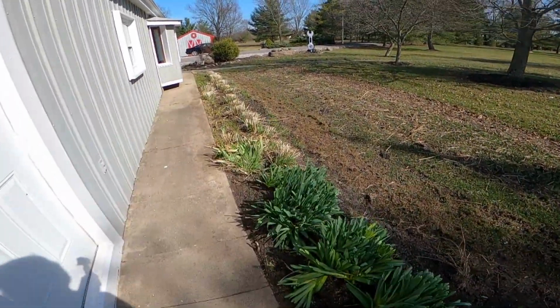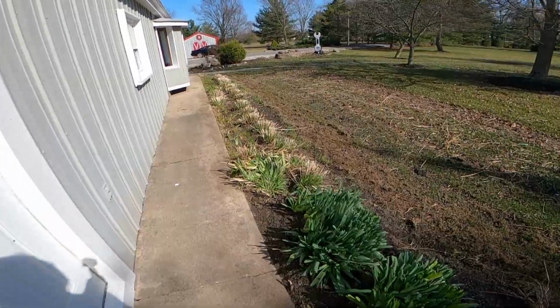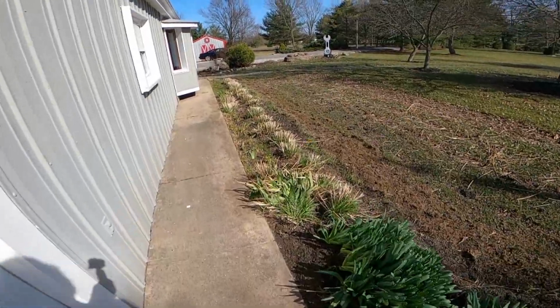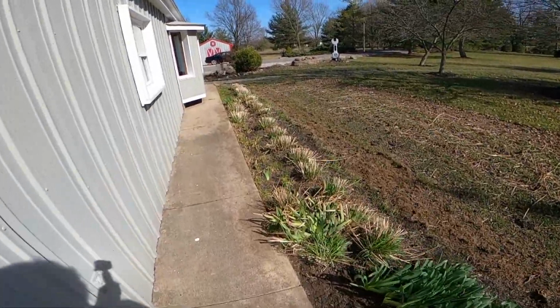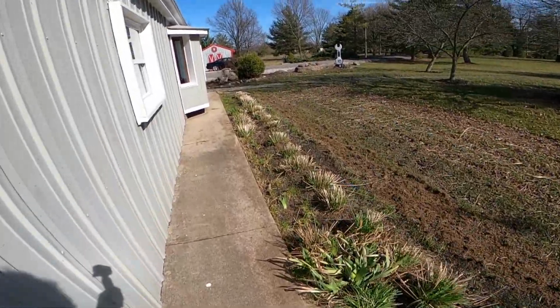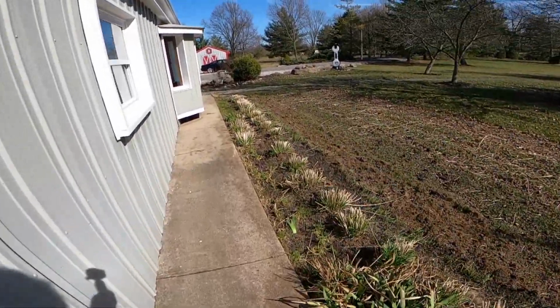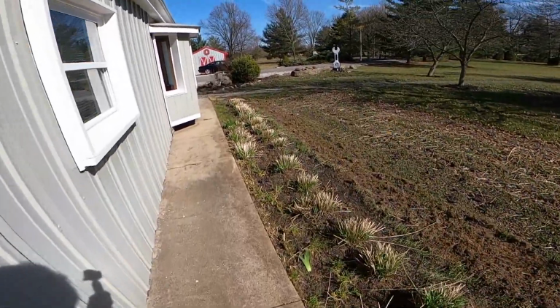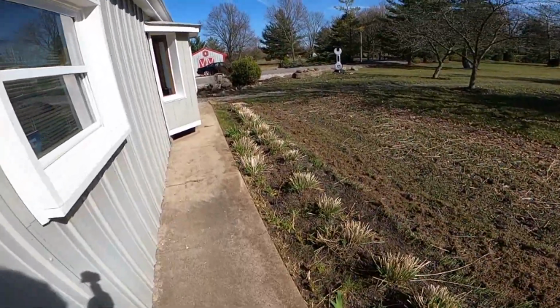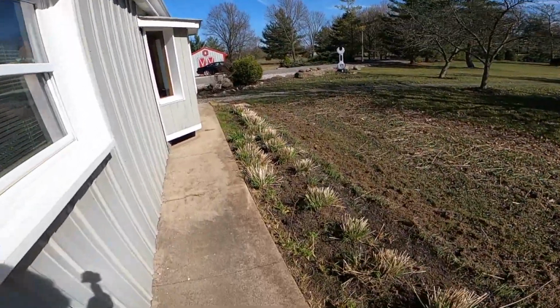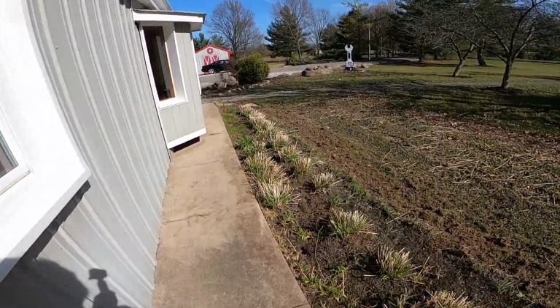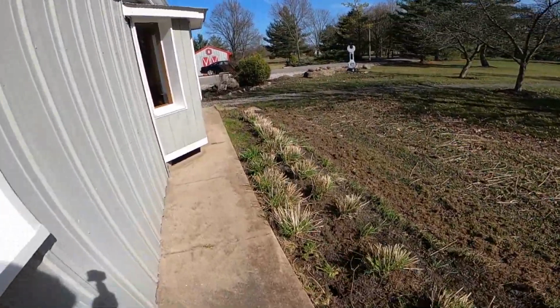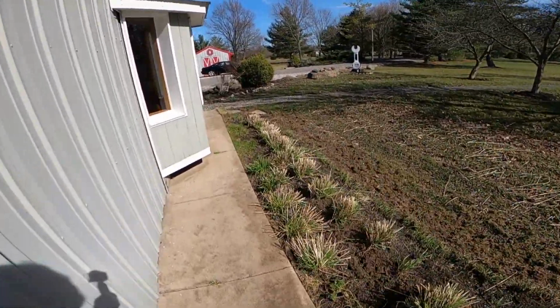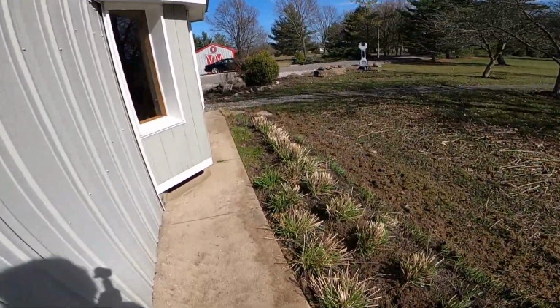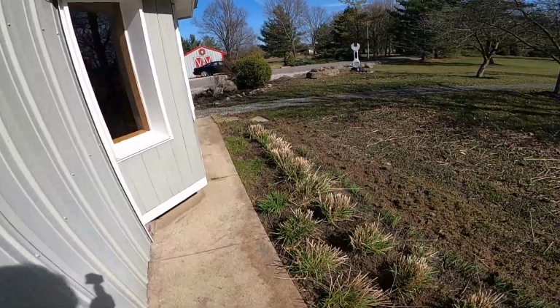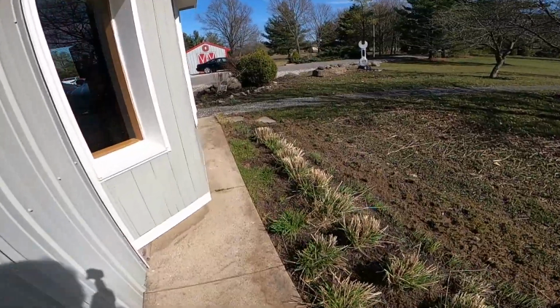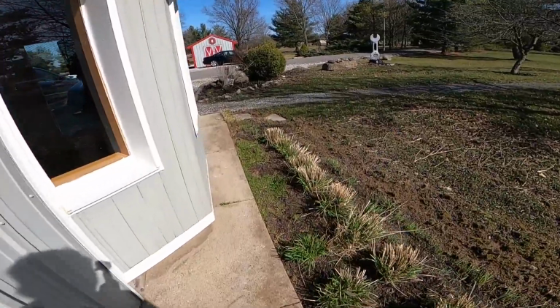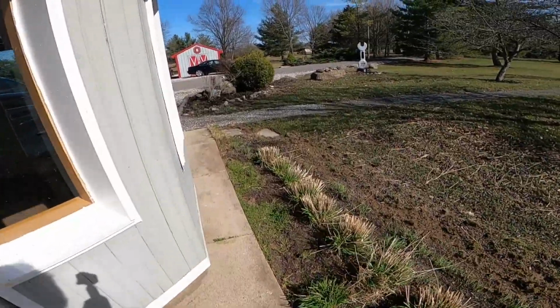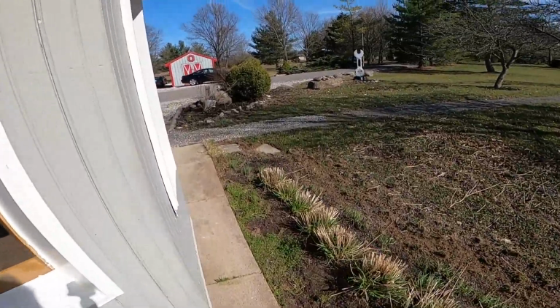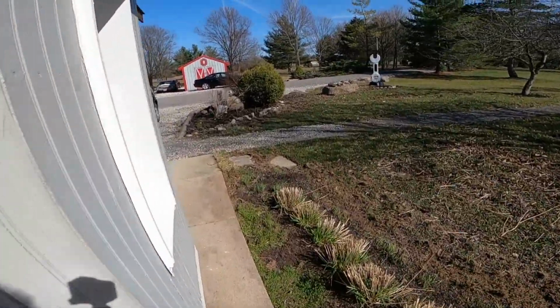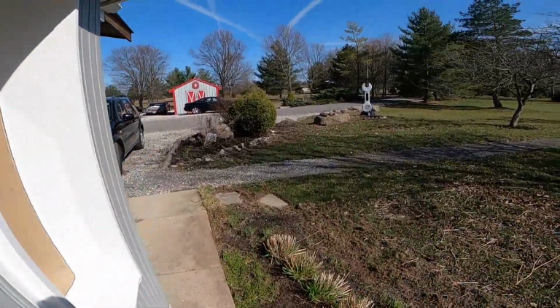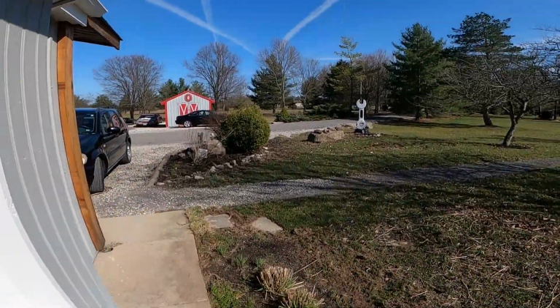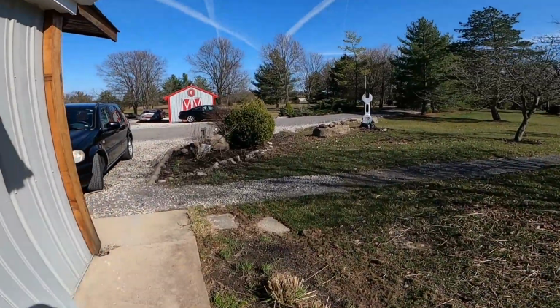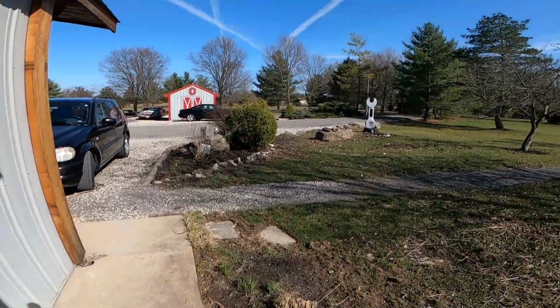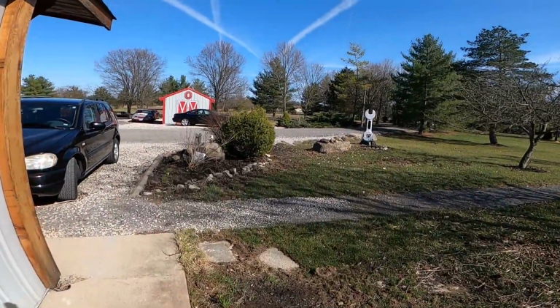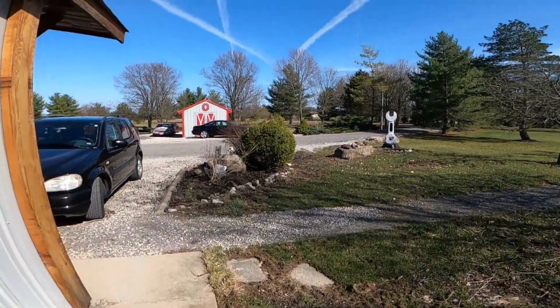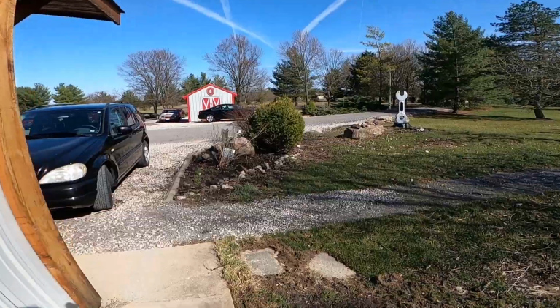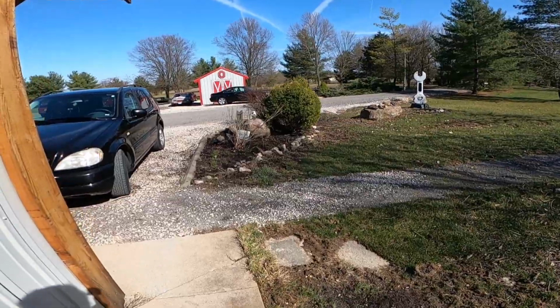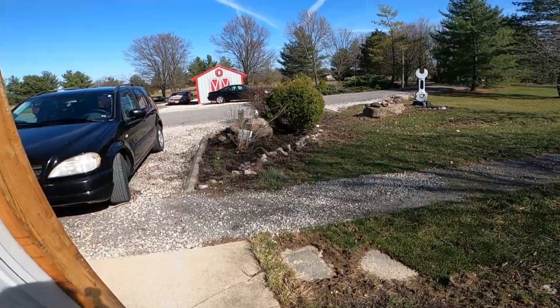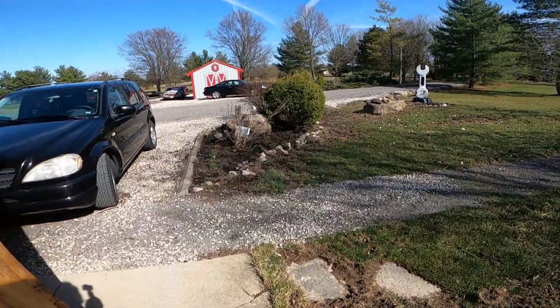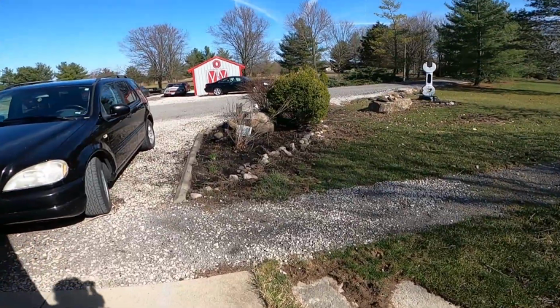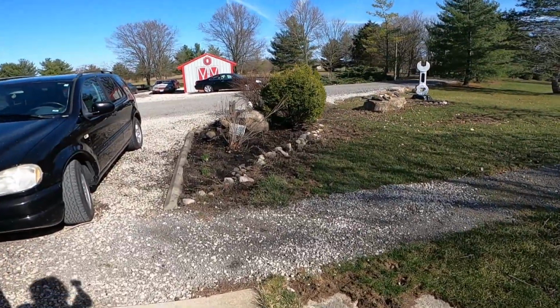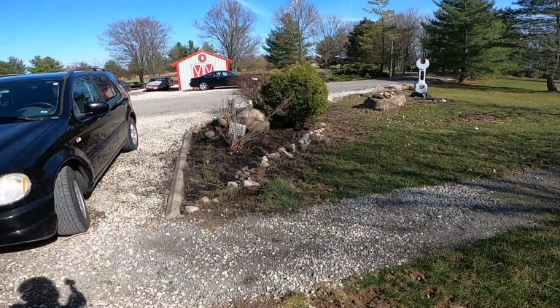This is the asparagus patch here — nothing popping up yet — and some spring flowers. We've got another little flower bed over here. I had a lot of gravel I had to clean up out of there.